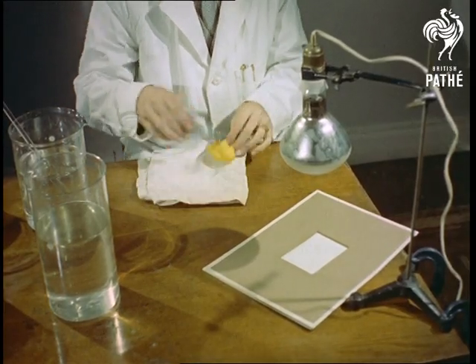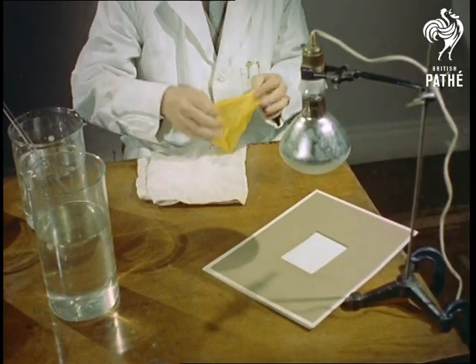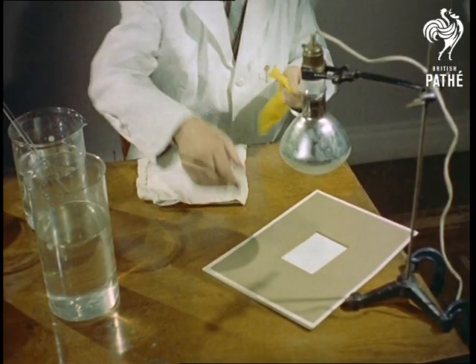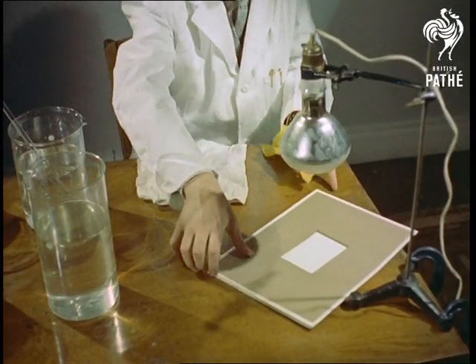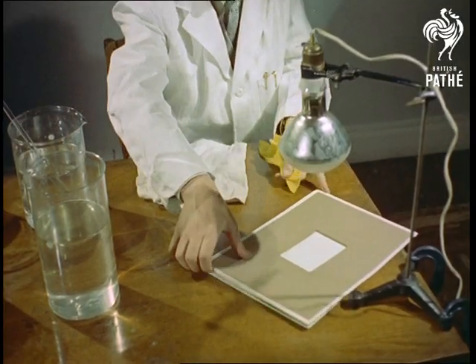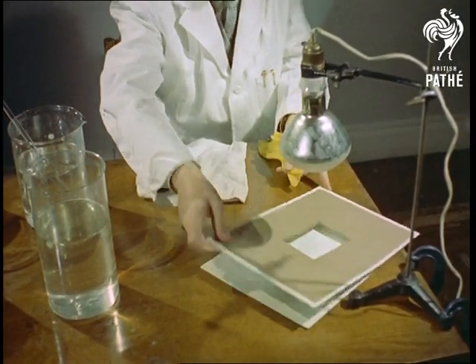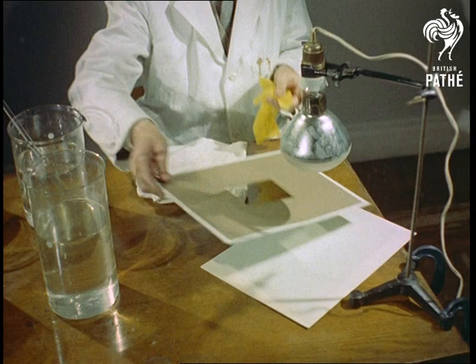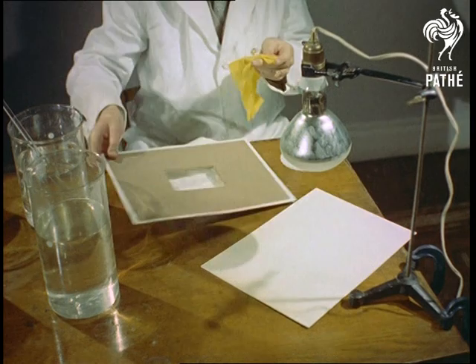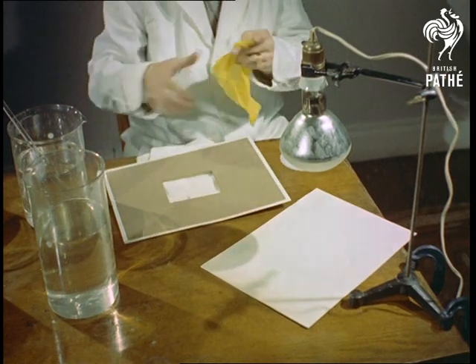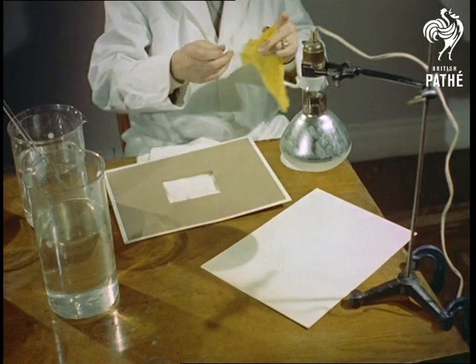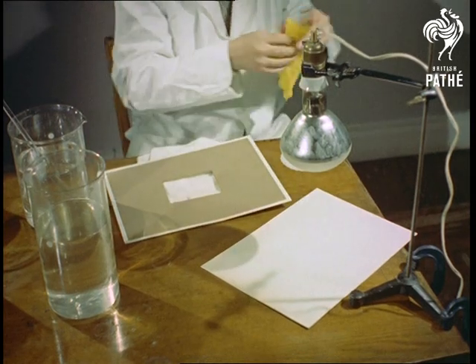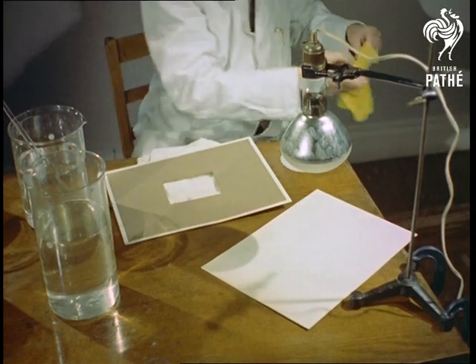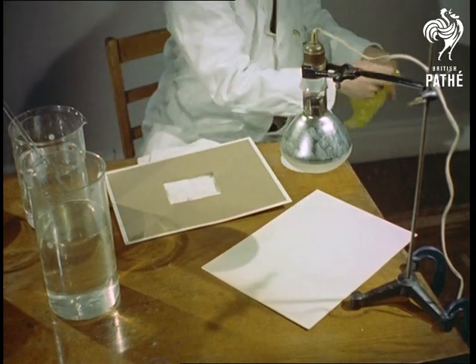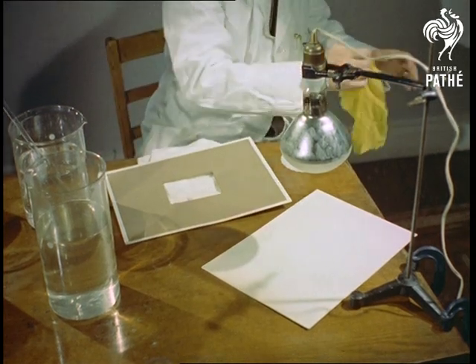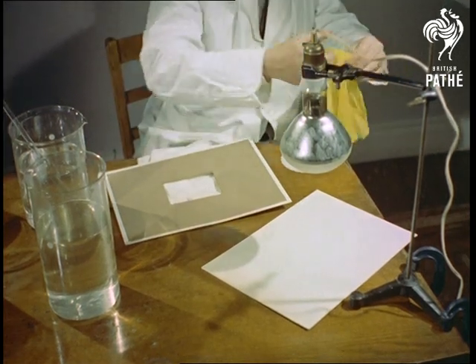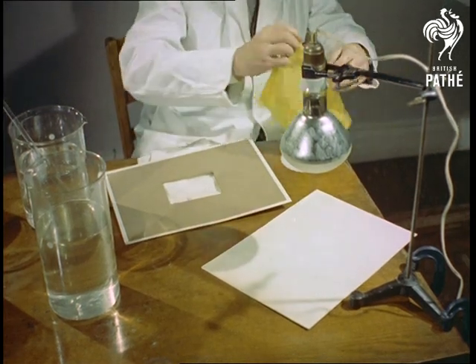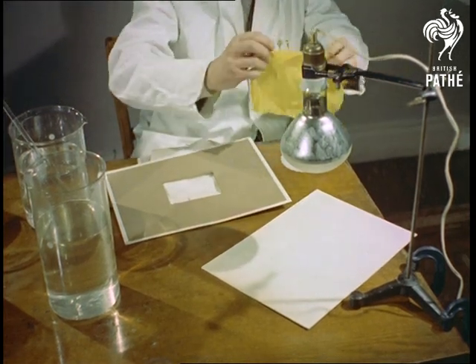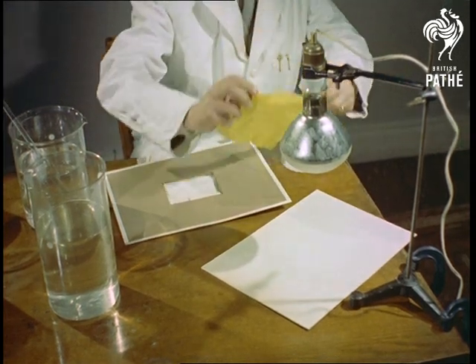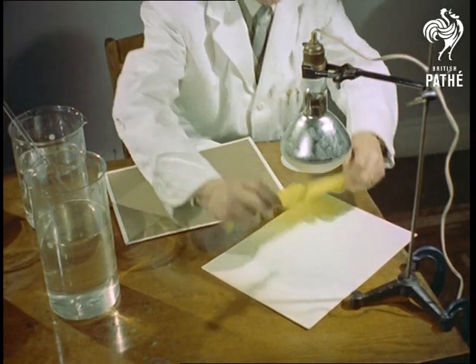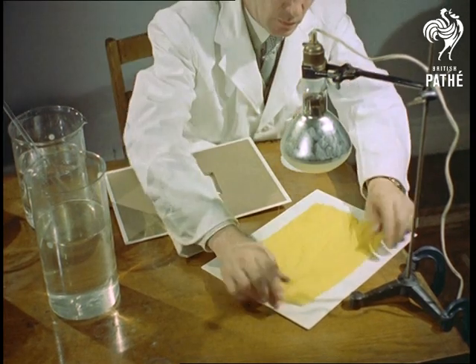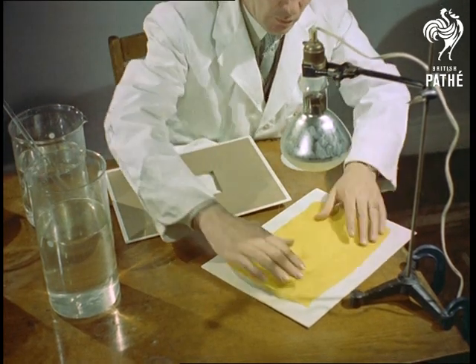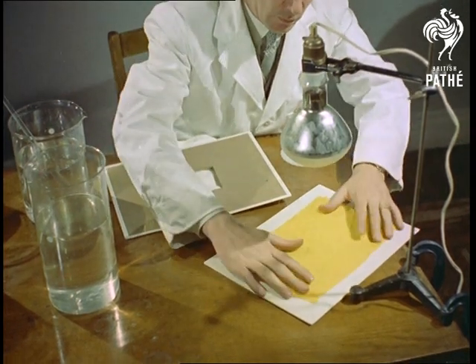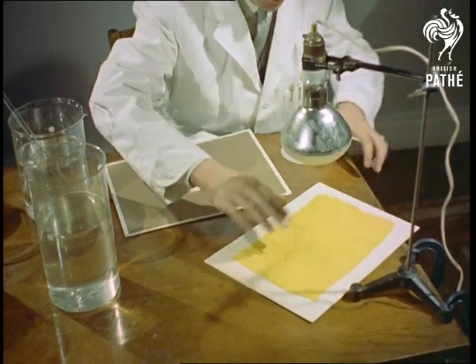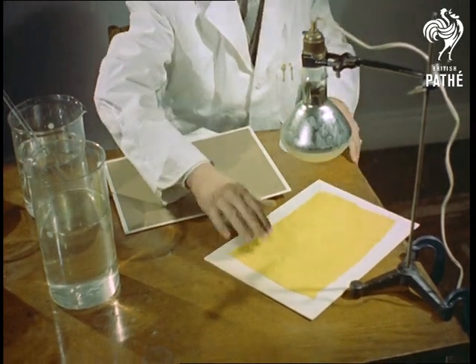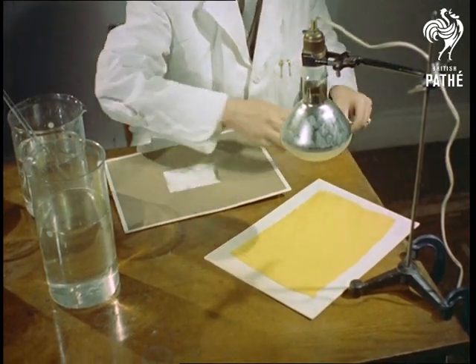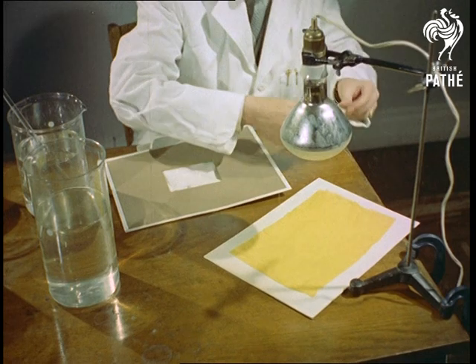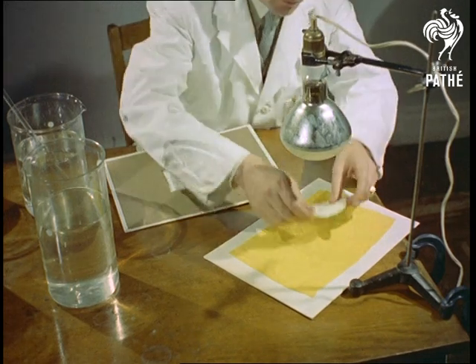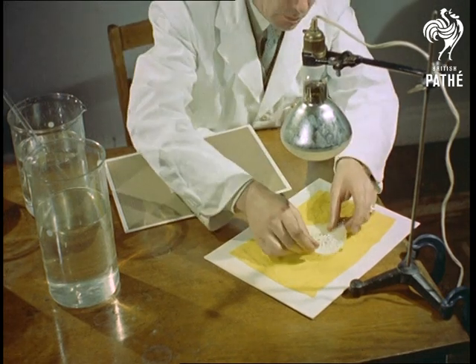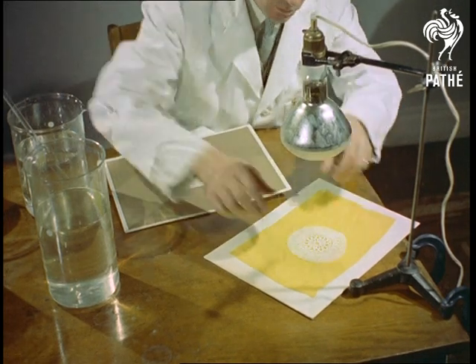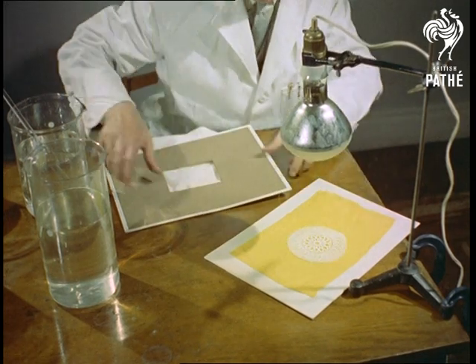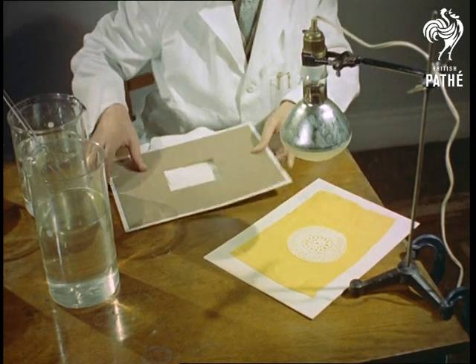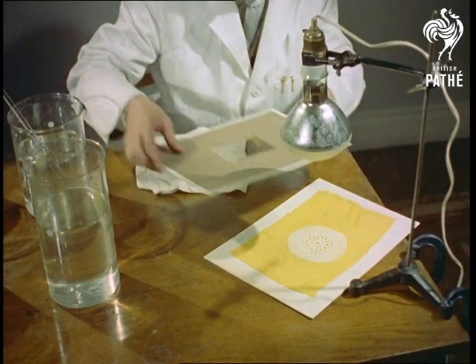Remember, at this stage, the silk is sensitive to light, like a photographic plate or film, and by placing a doily over part of it, you'll notice it's possible to obtain a reasonable pattern.